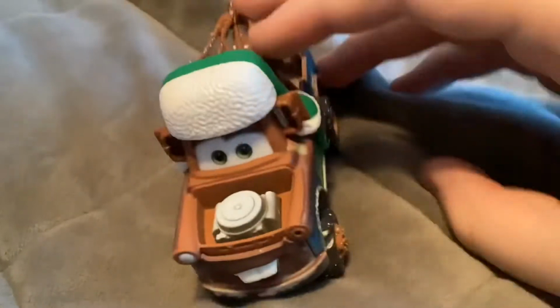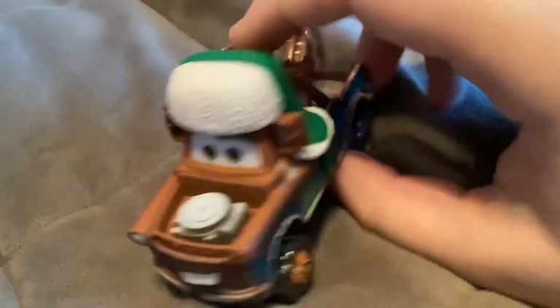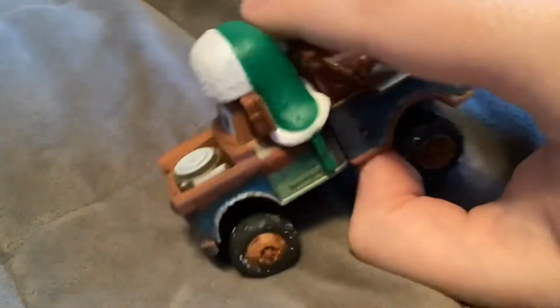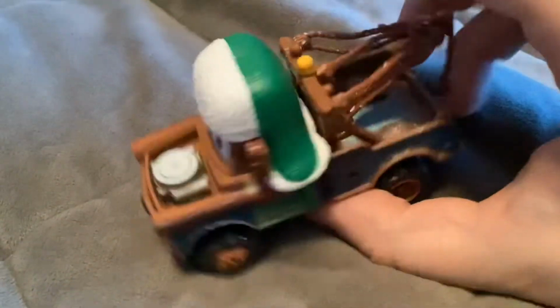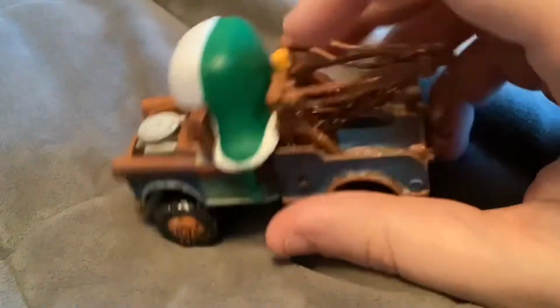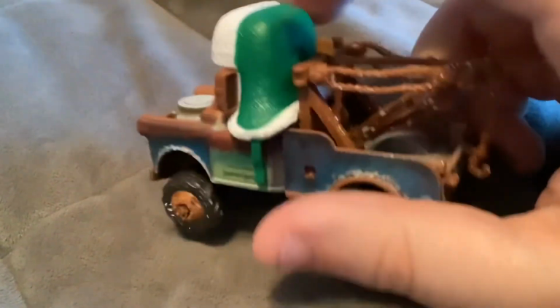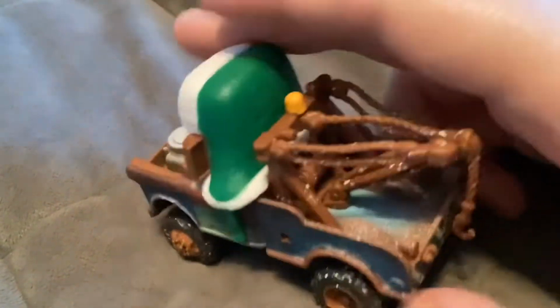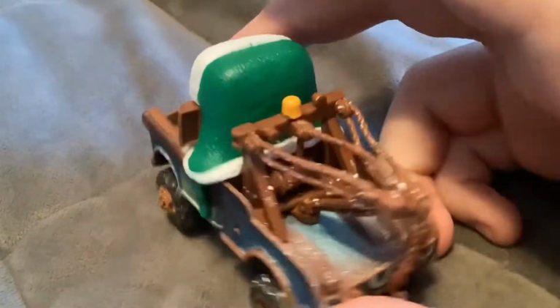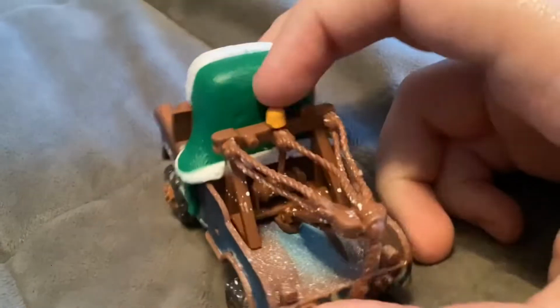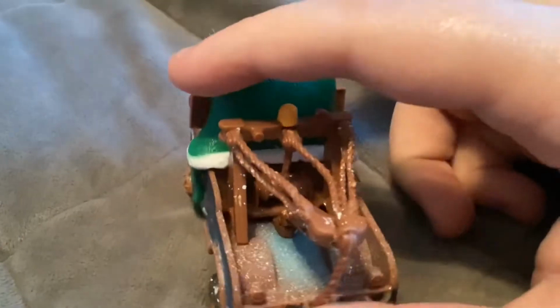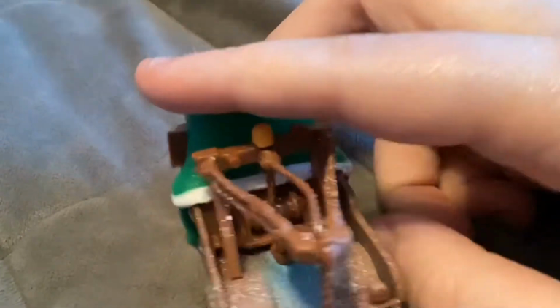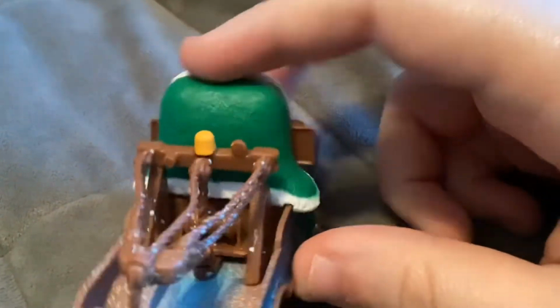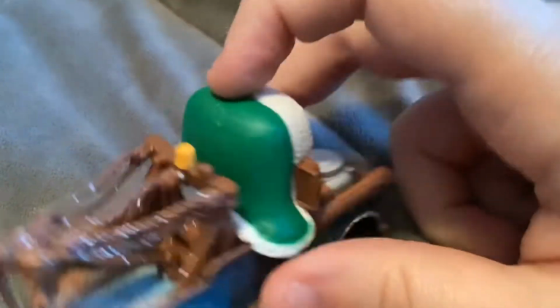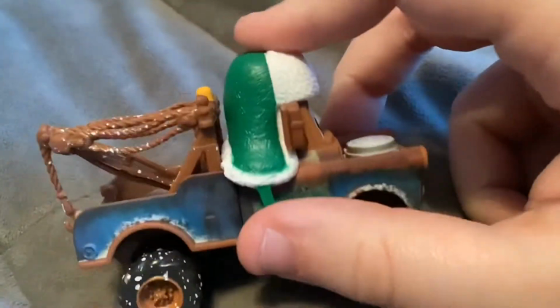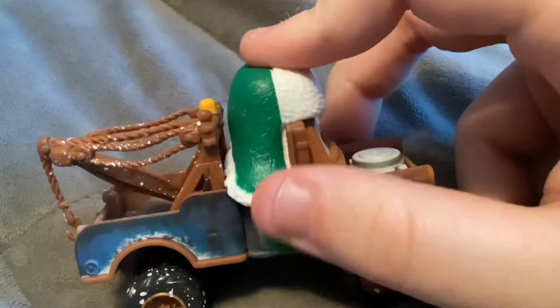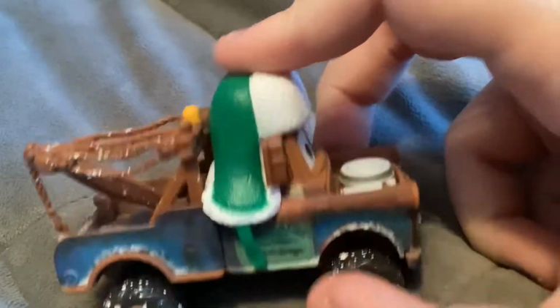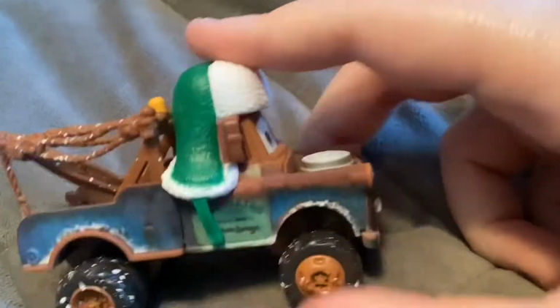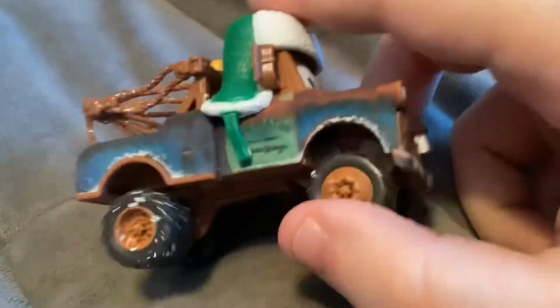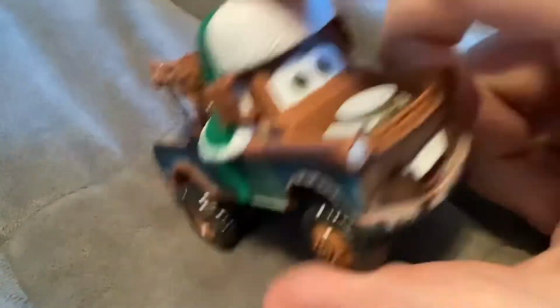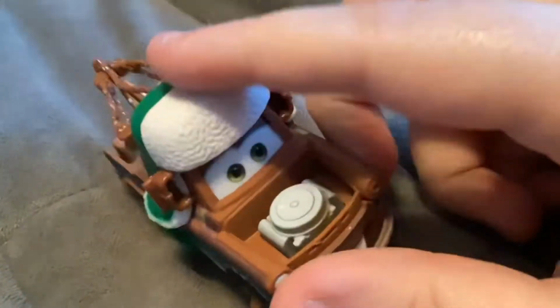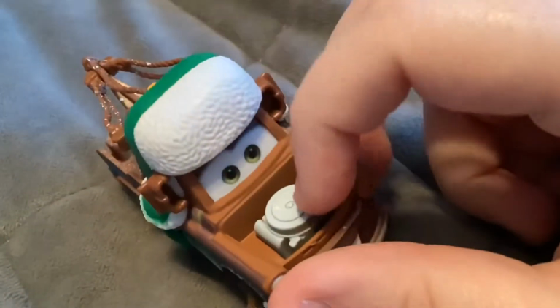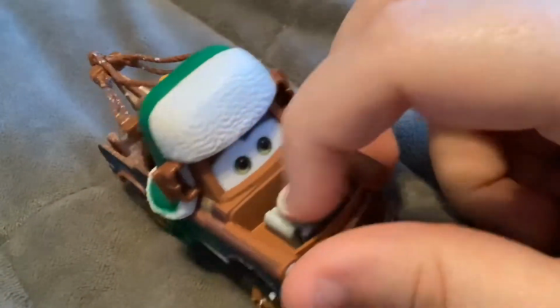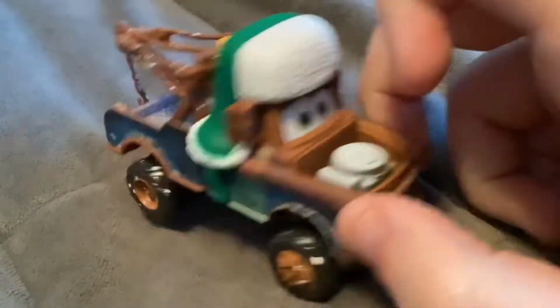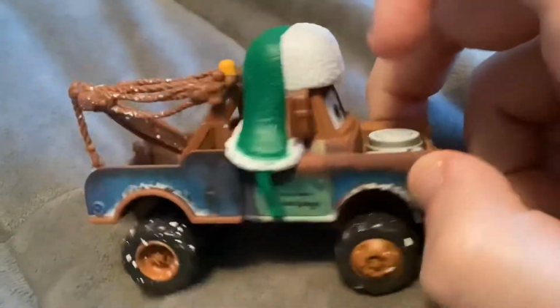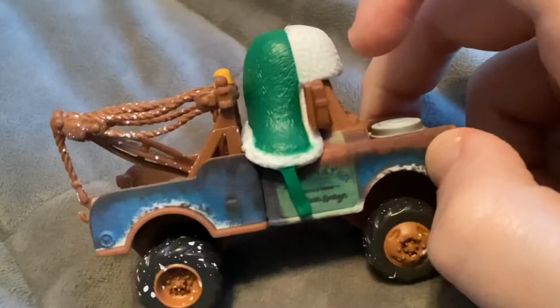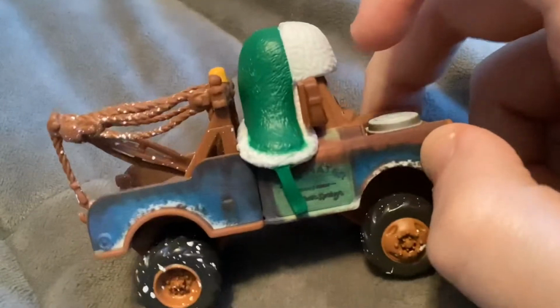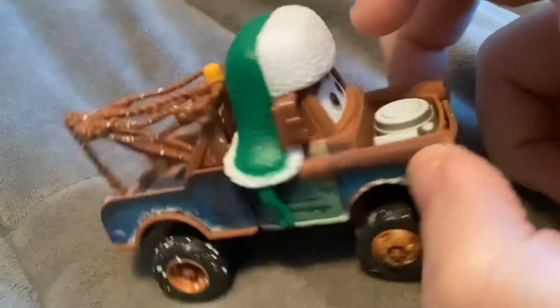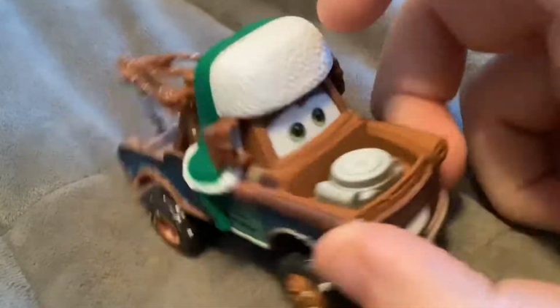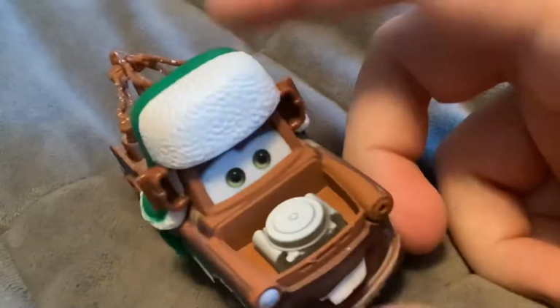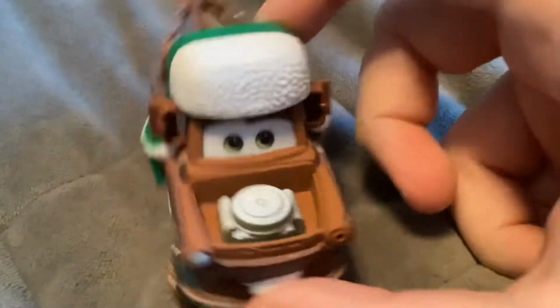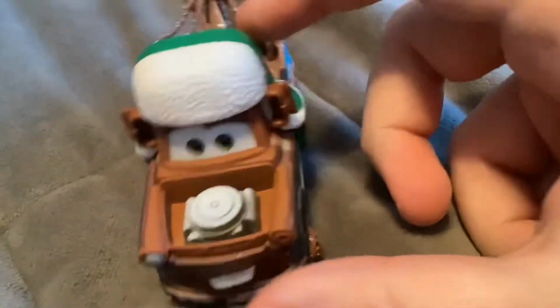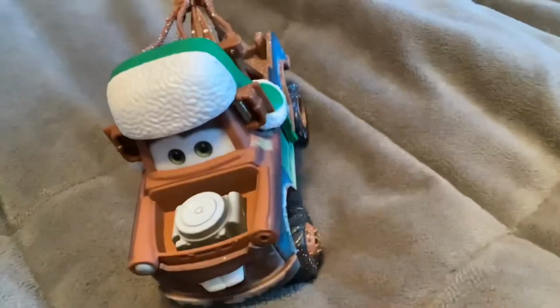Next here we have the Weehoo Winter Mater. He has a plastic green hat which is not removable. He's all covered in snow since he was playing in the snow in the storybook.